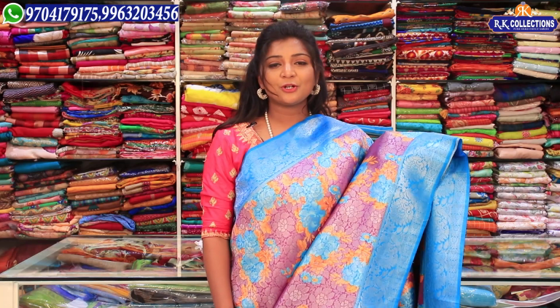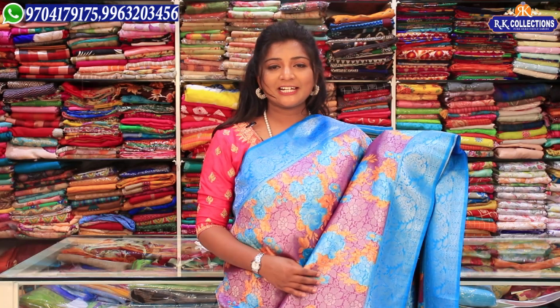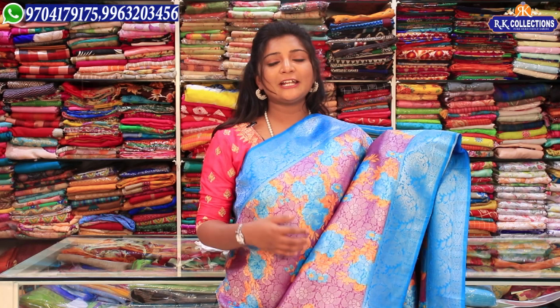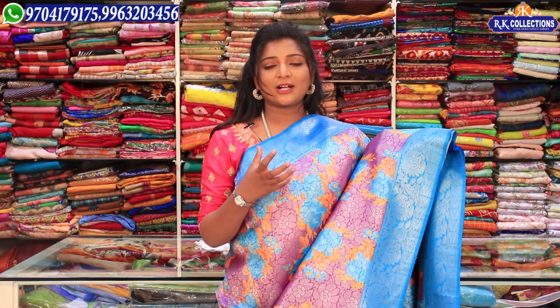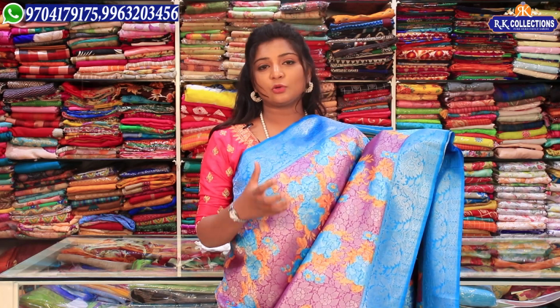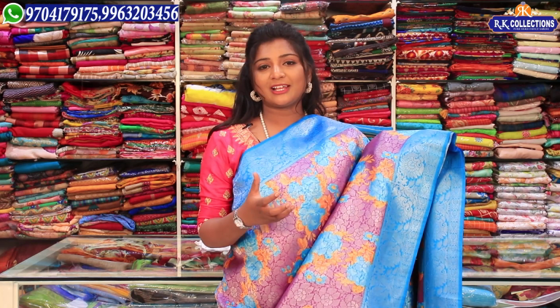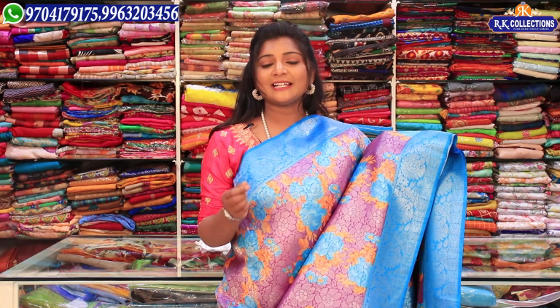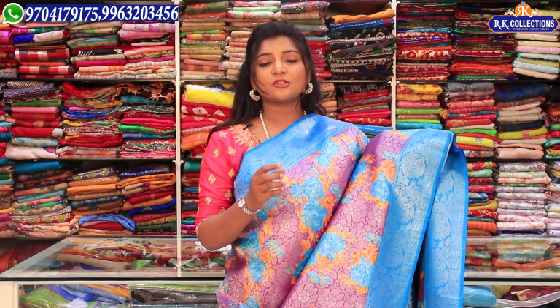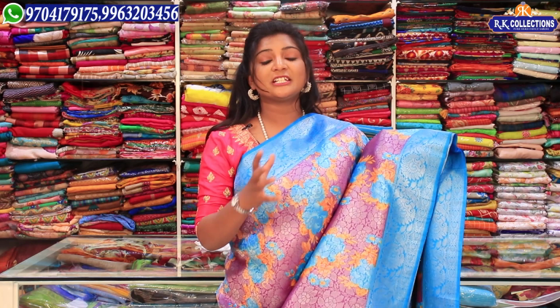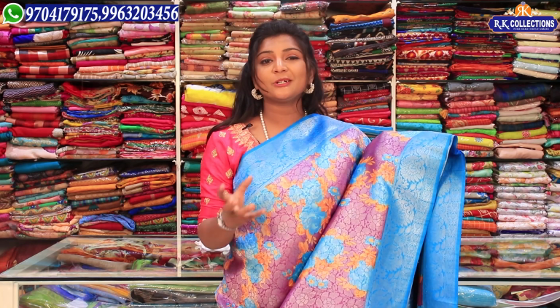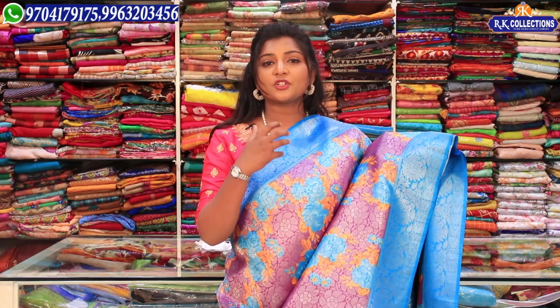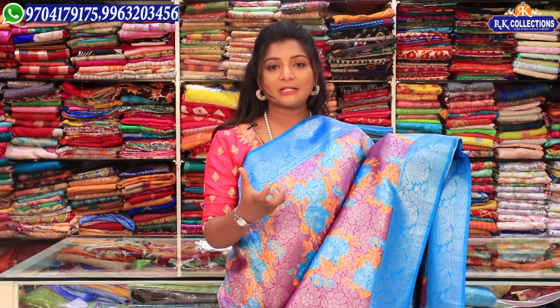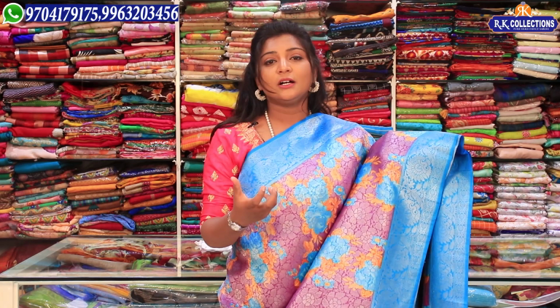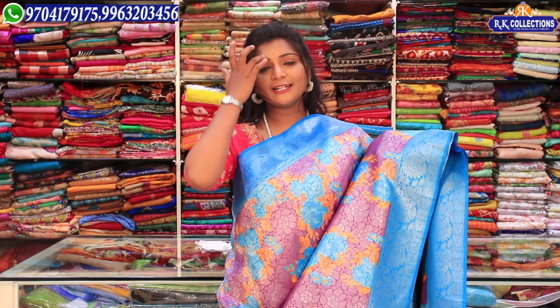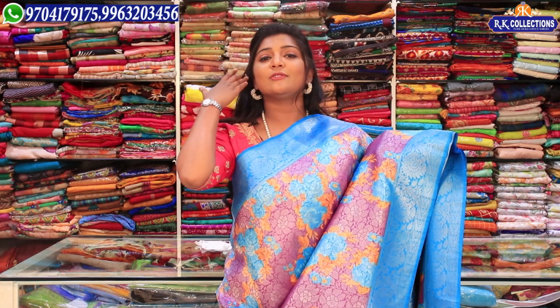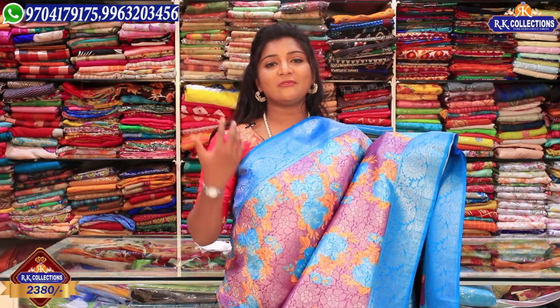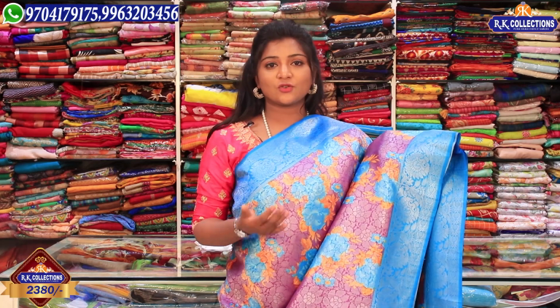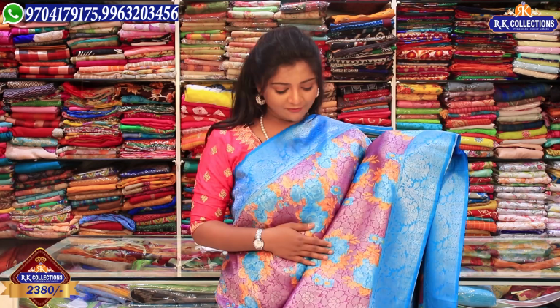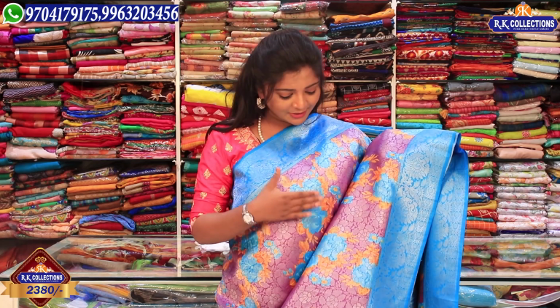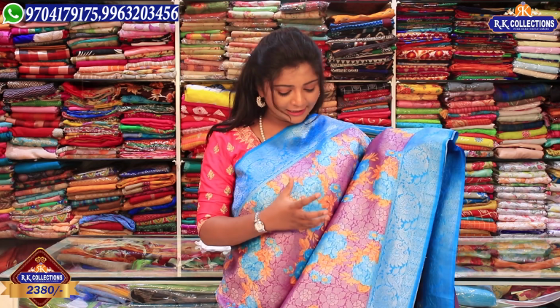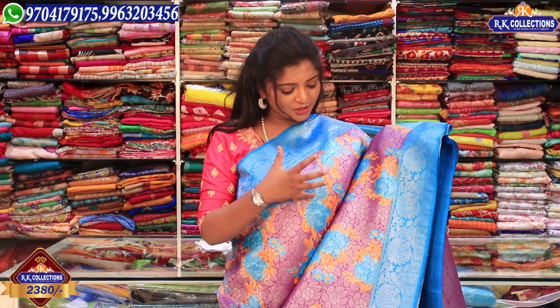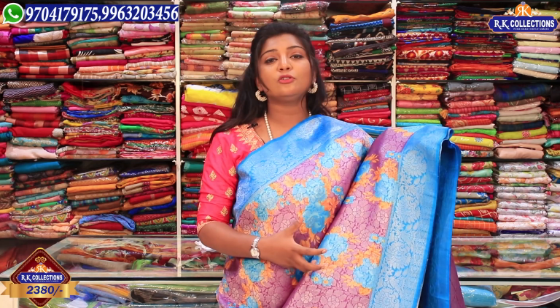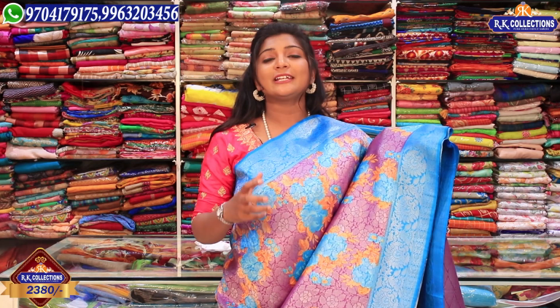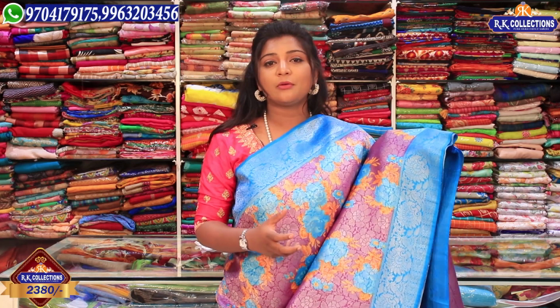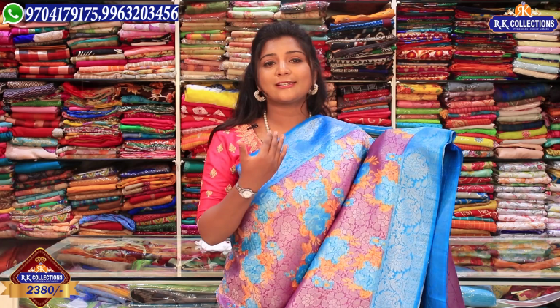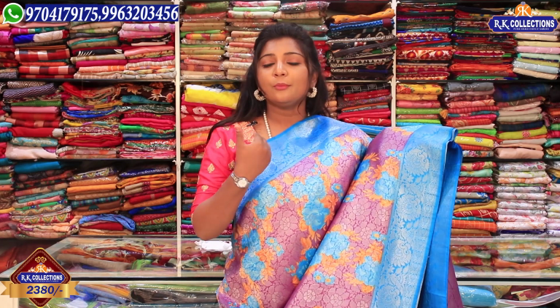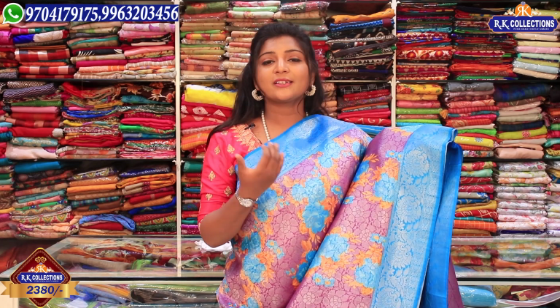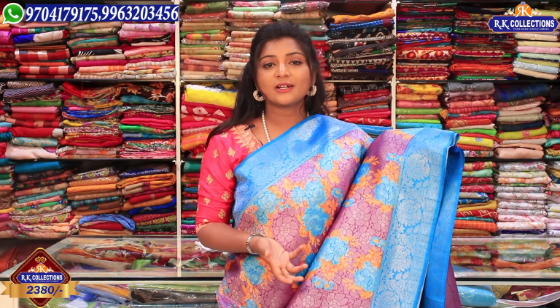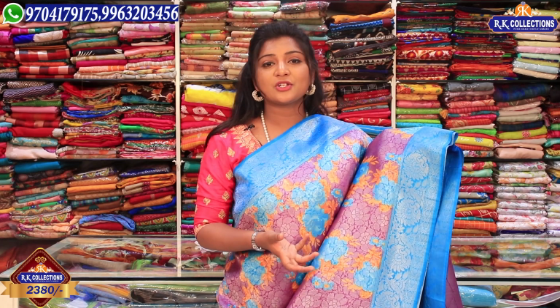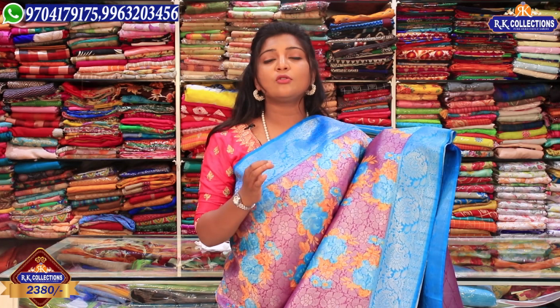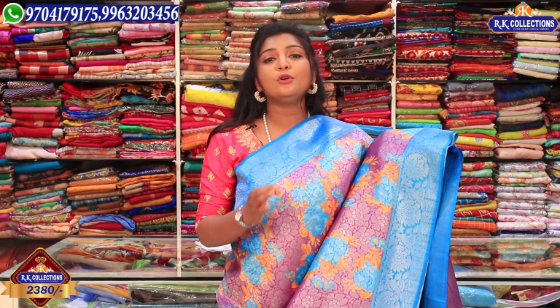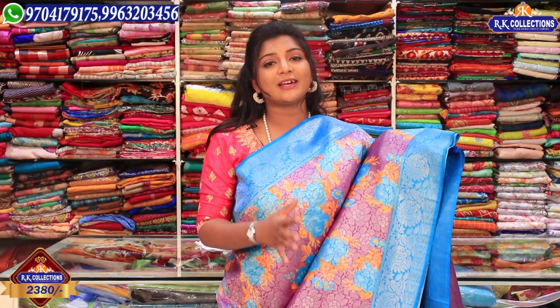In this episode, we have a small floral print variety. In the last episode, we had a cream color combination. In the golden color jerry work, we have a variety of color combinations with color combinations and borders. We have a beautiful variety.